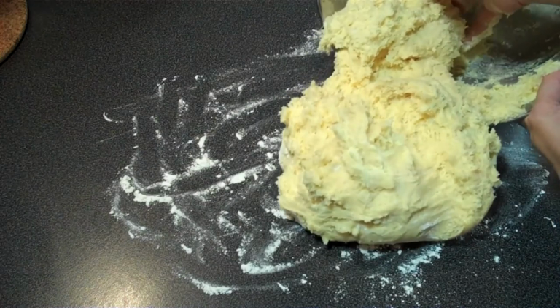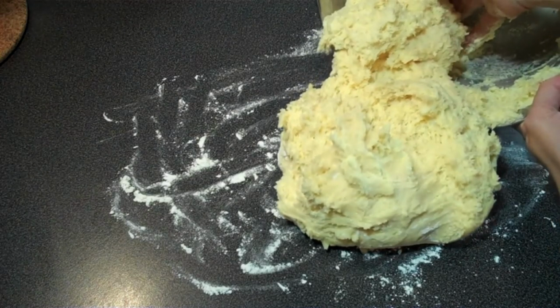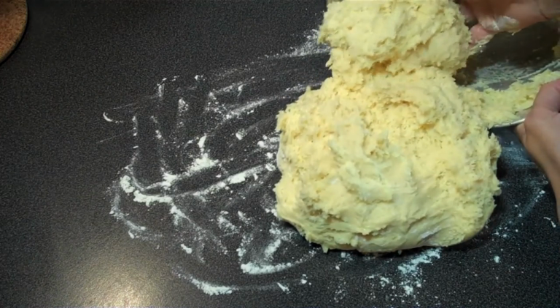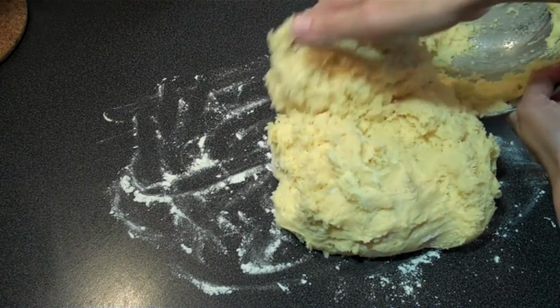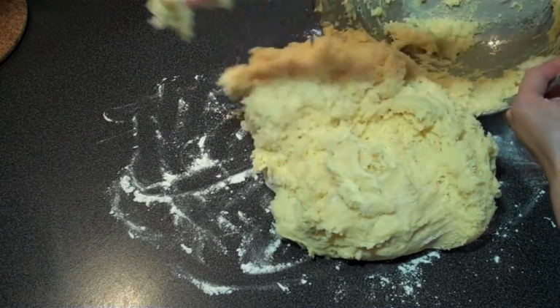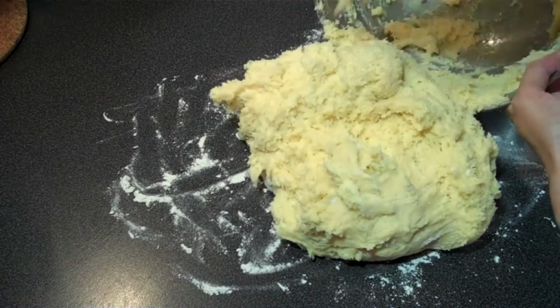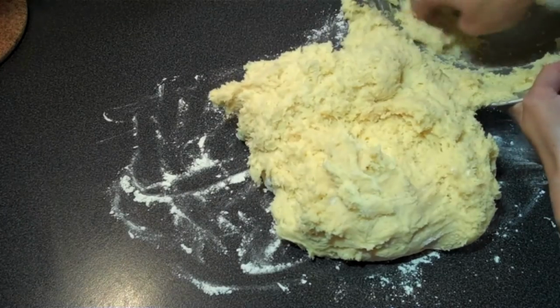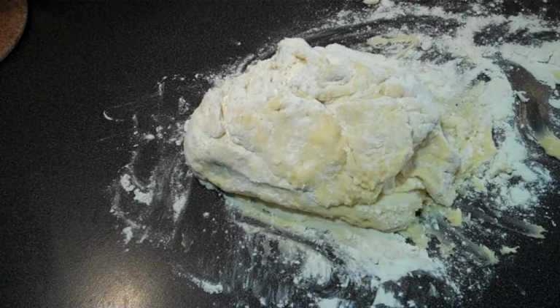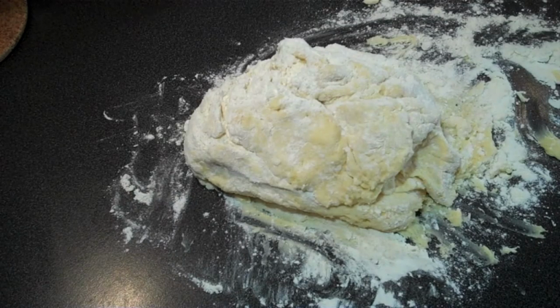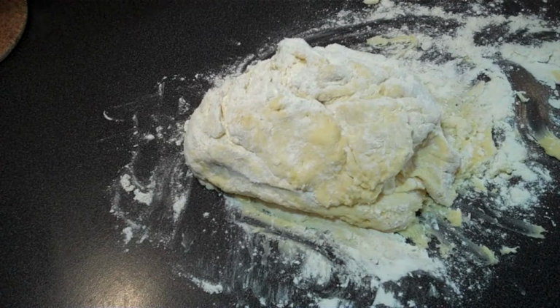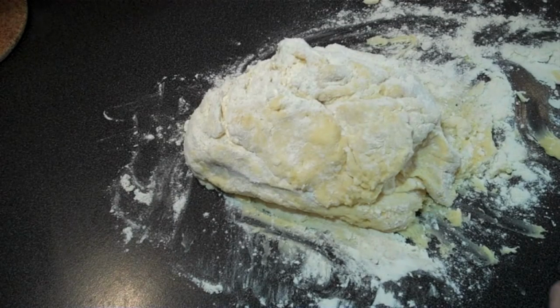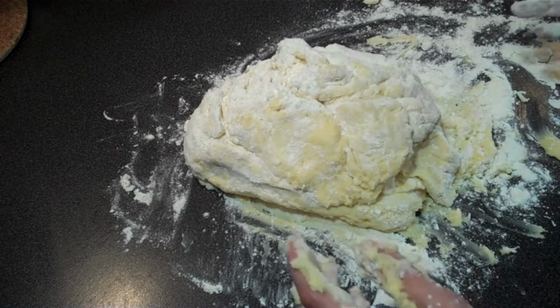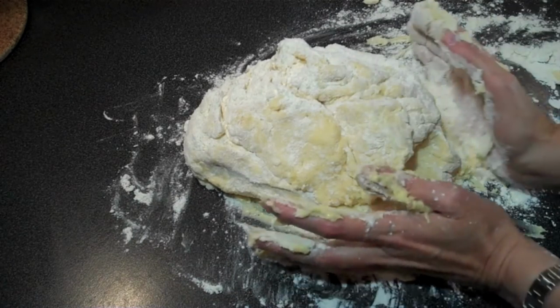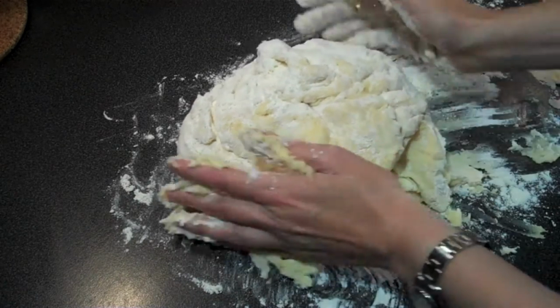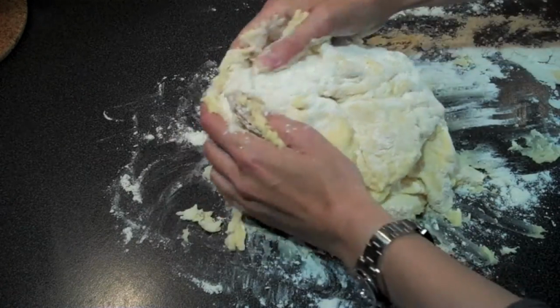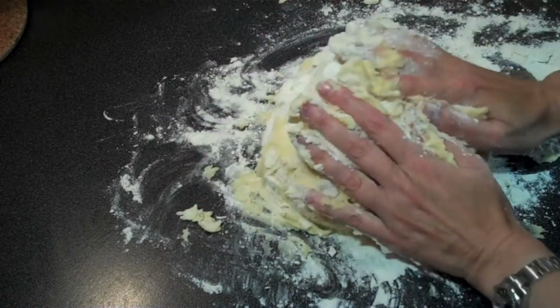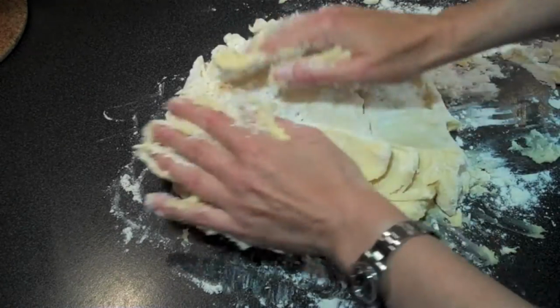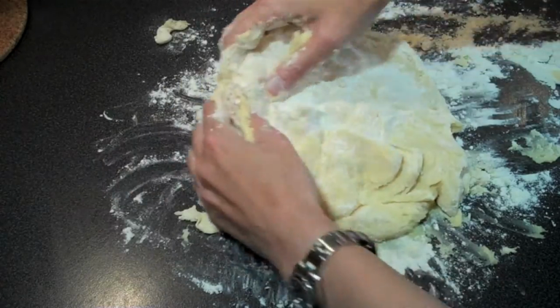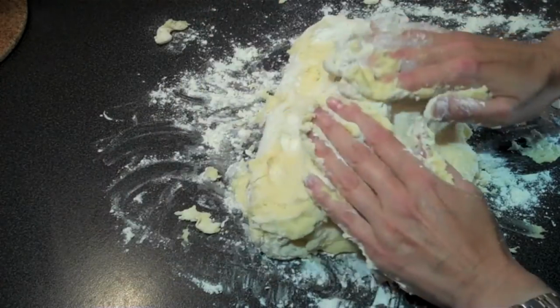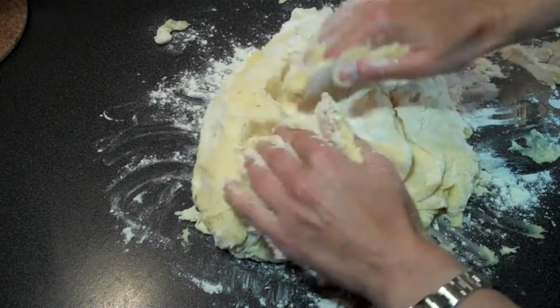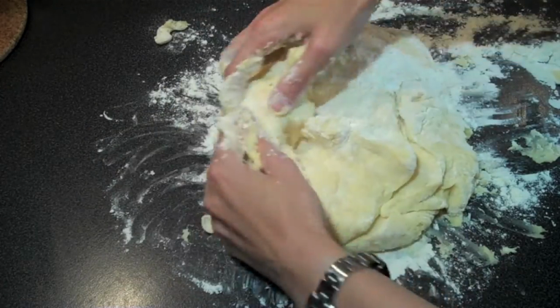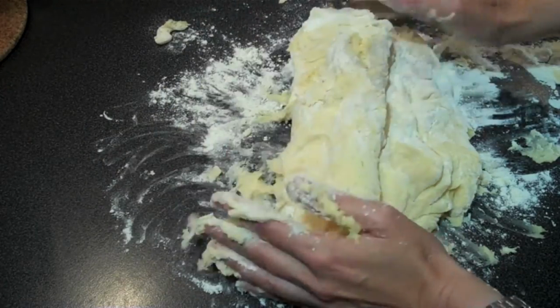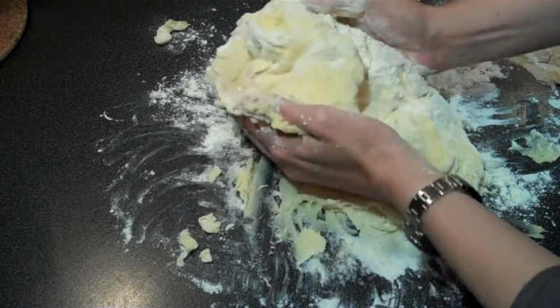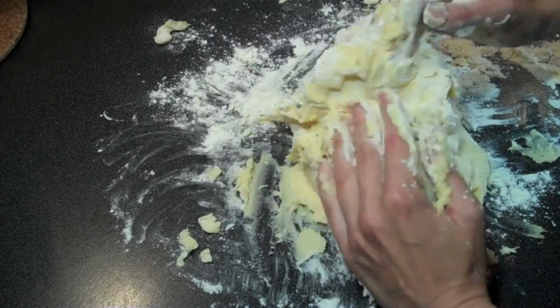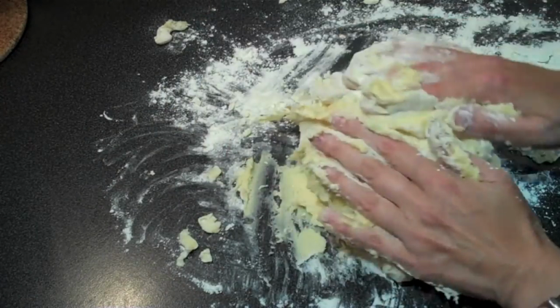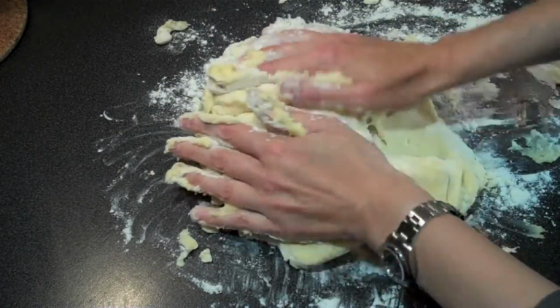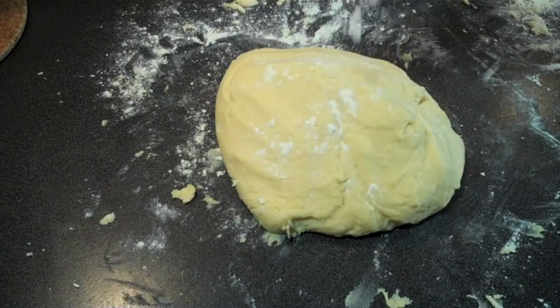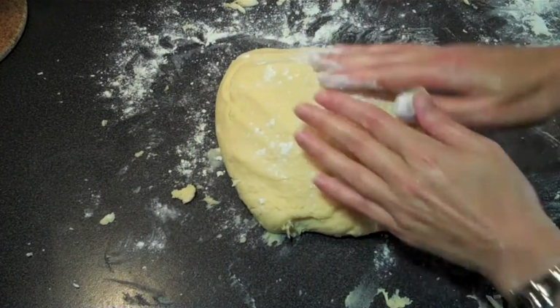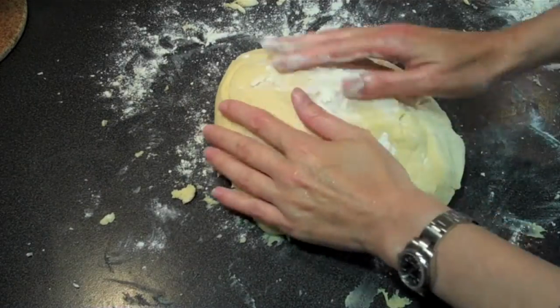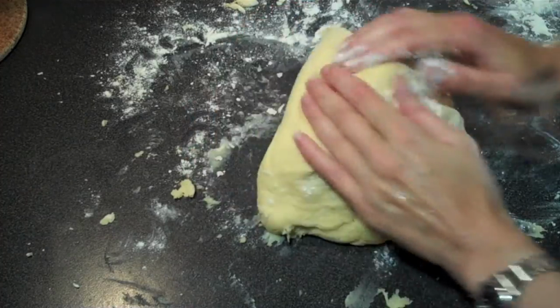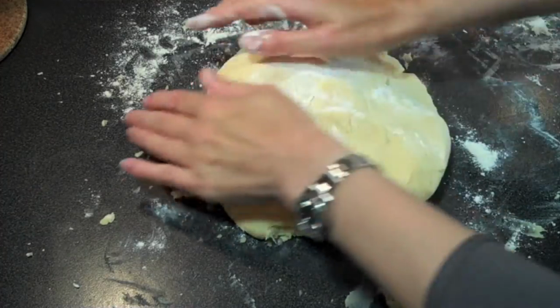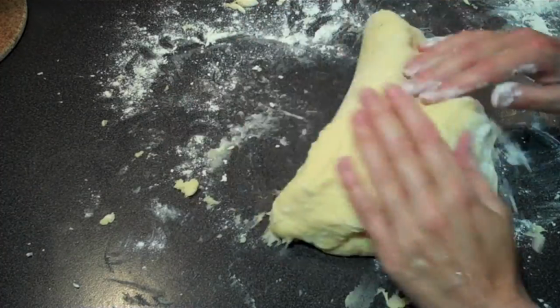Knock back the dough on your flour dusted surface and knead again with your hands, dusting liberally with flour. I know it's really sticky but try not to add too much flour — you want to keep your dough as moist as possible. Too much flour will result in a dry bread.